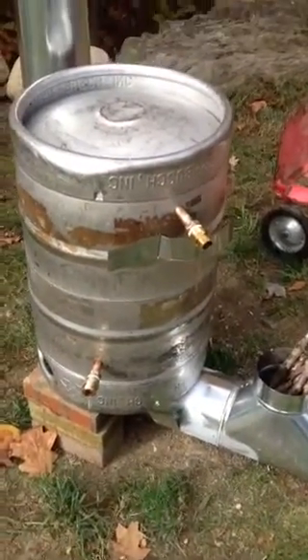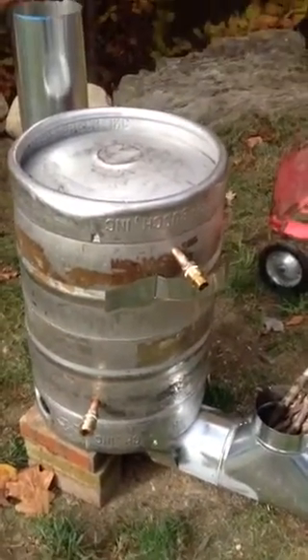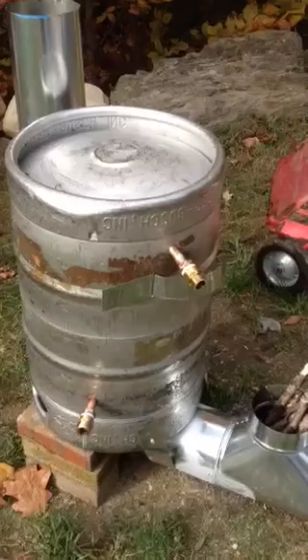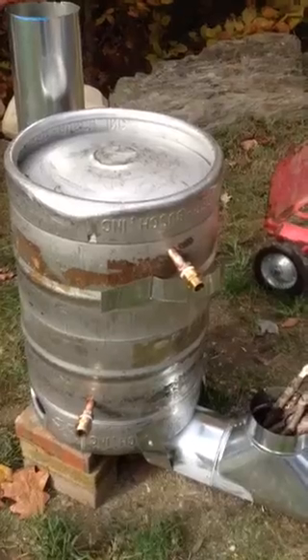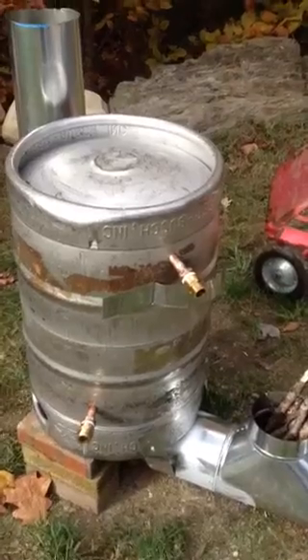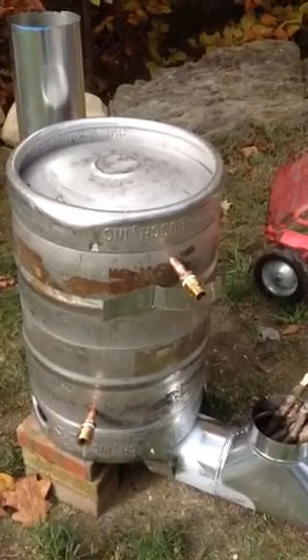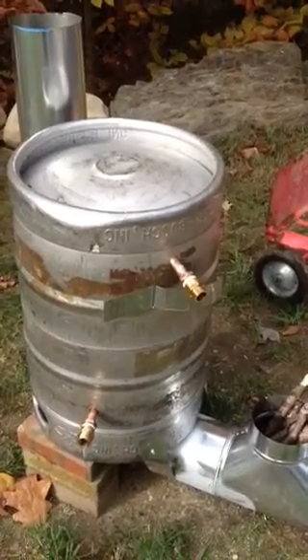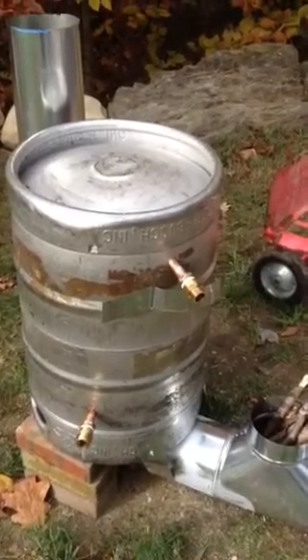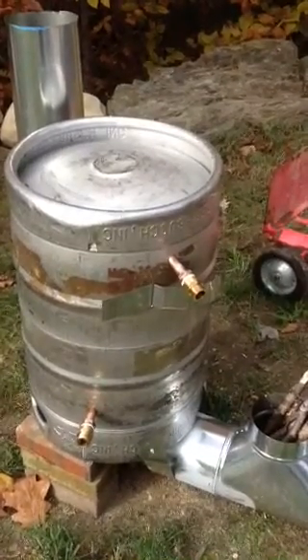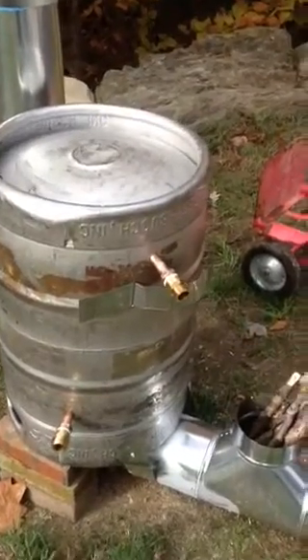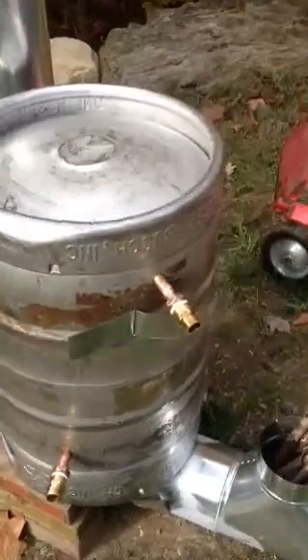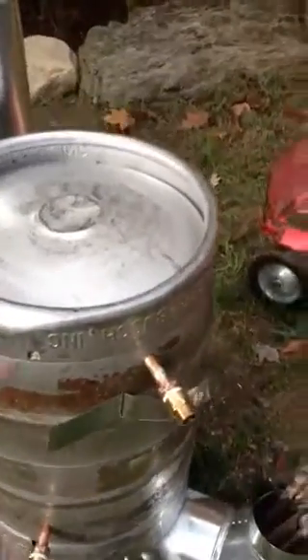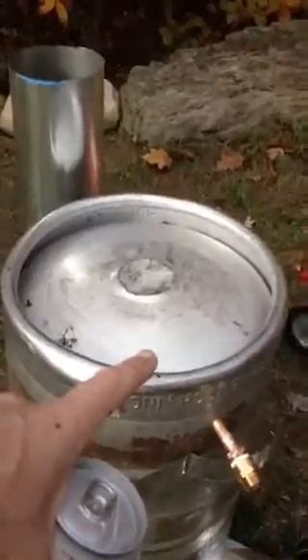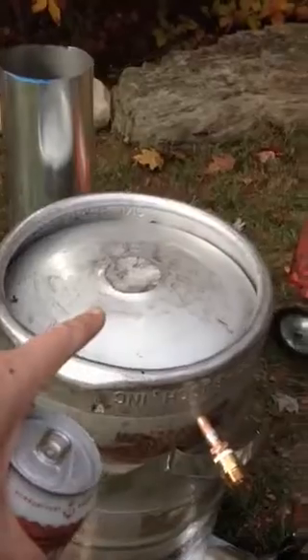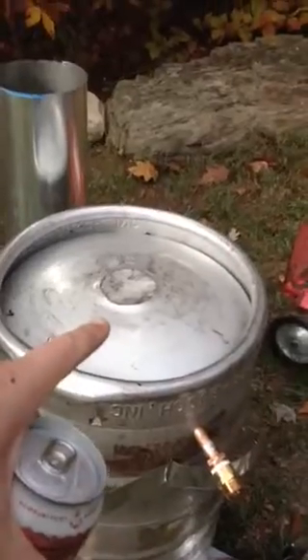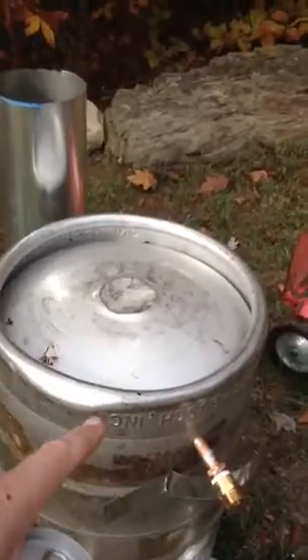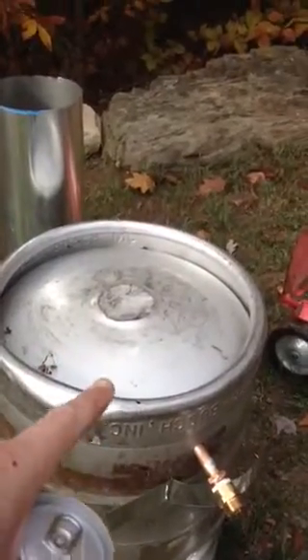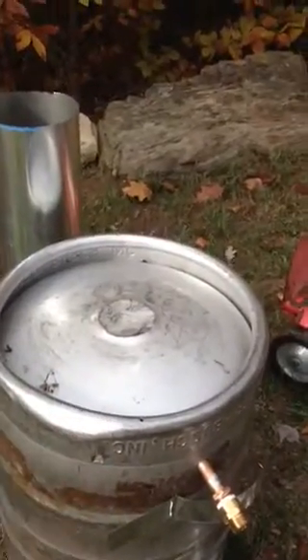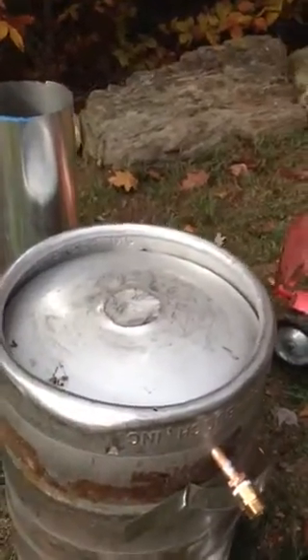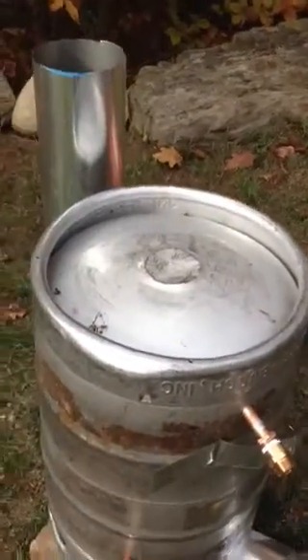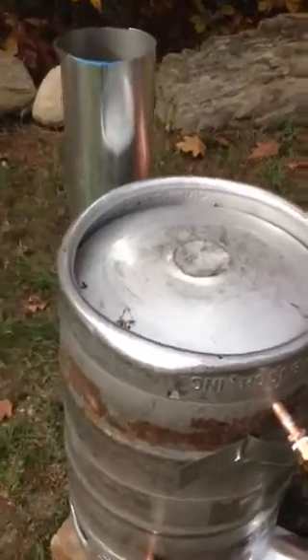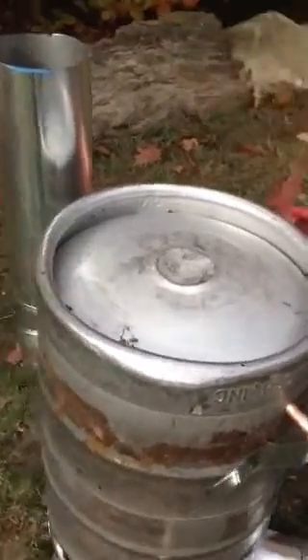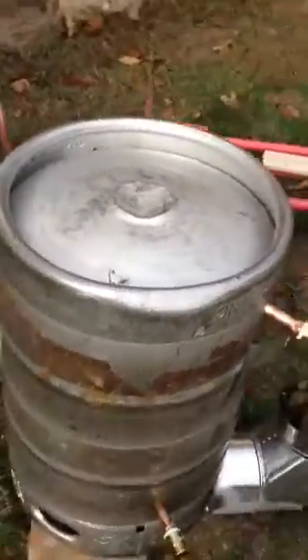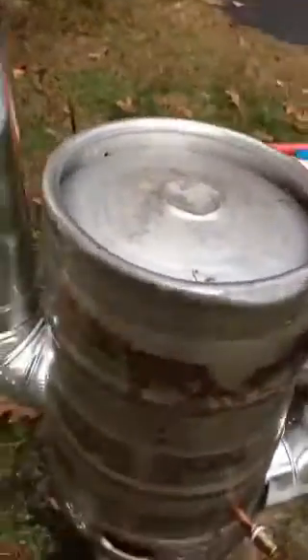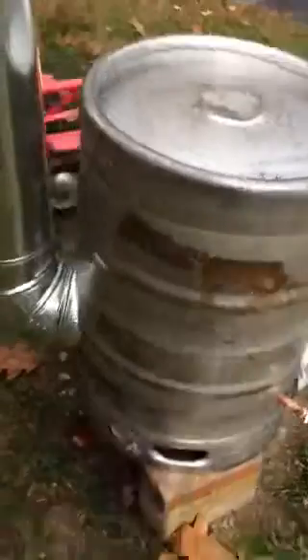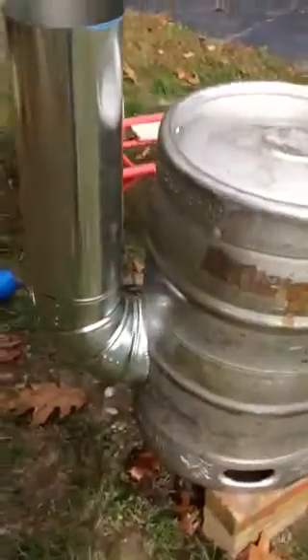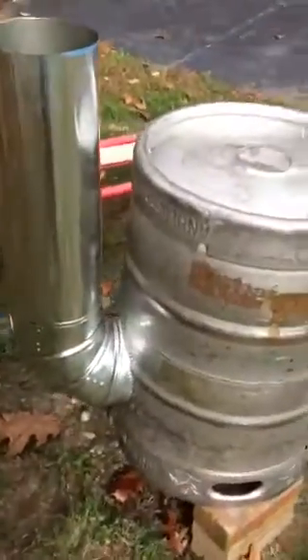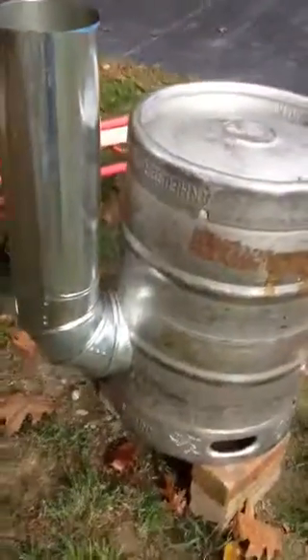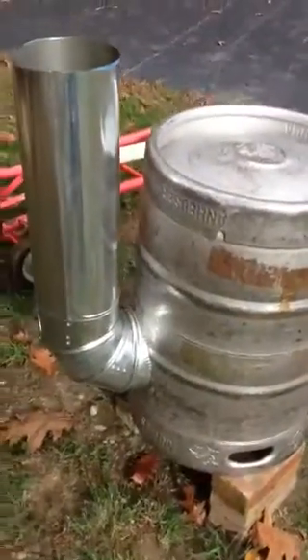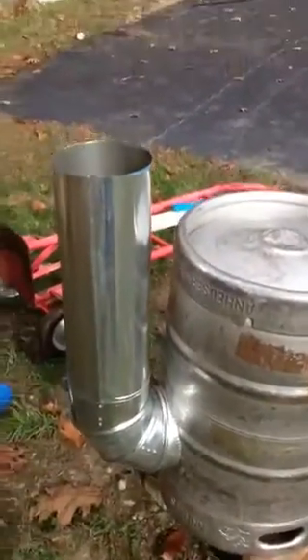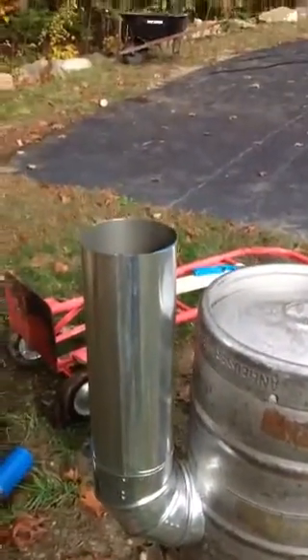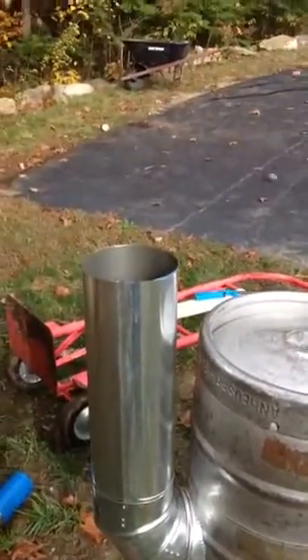The smokestack comes up about two to three inches from the bottom of the barrel, so about two inches down on the inside. And then I've got the smokestack coming out the back side, the tube coming up.